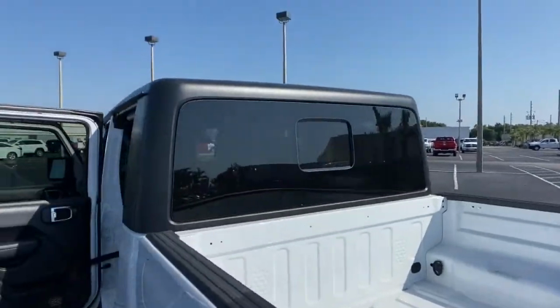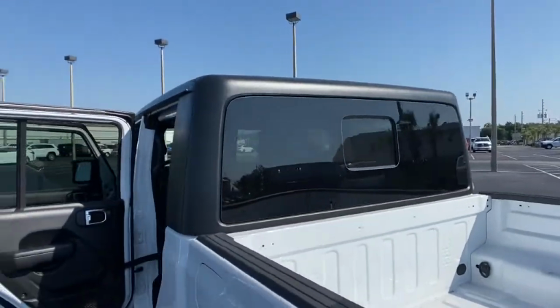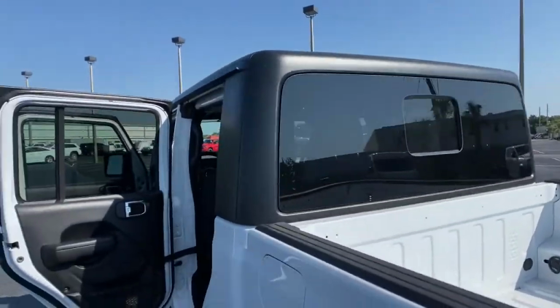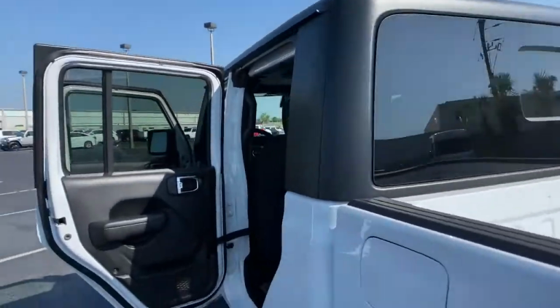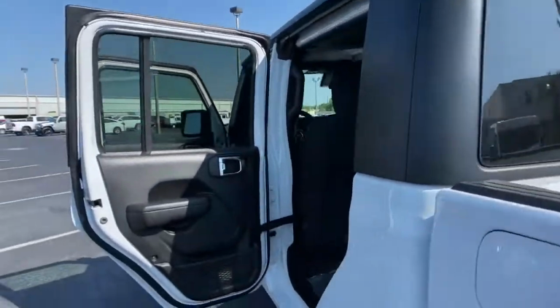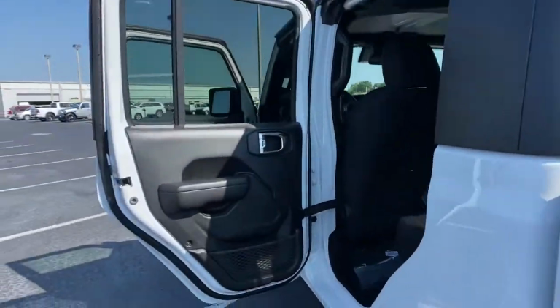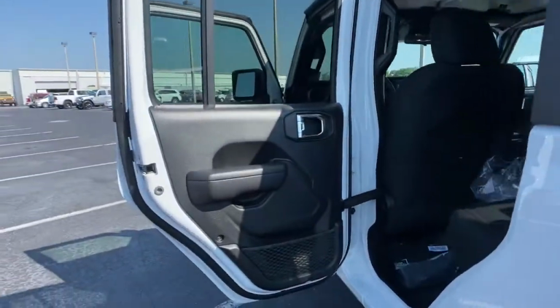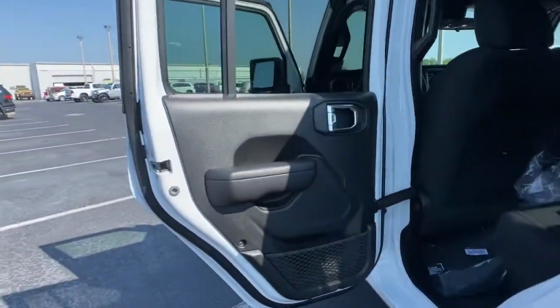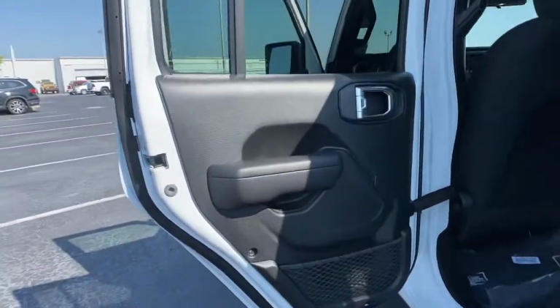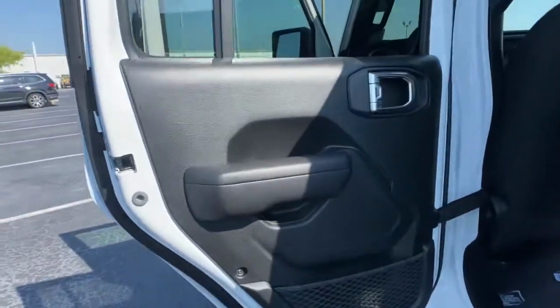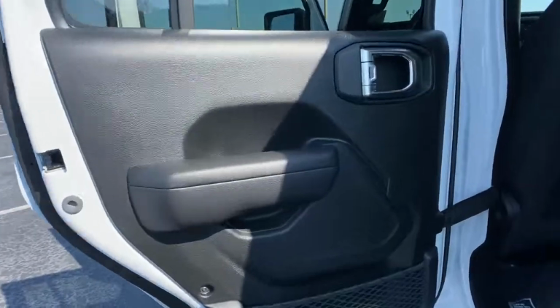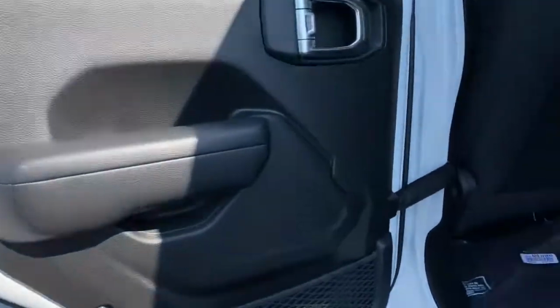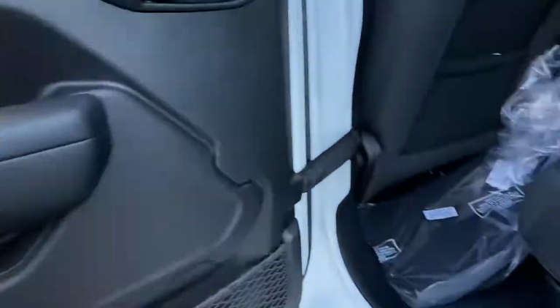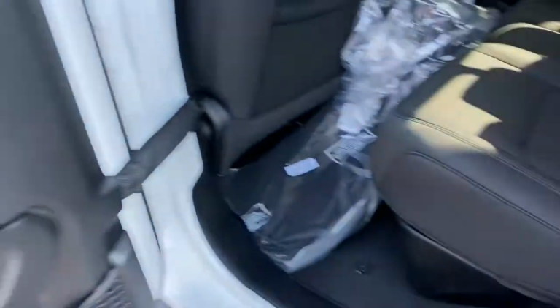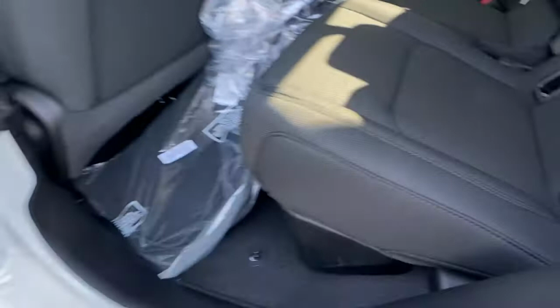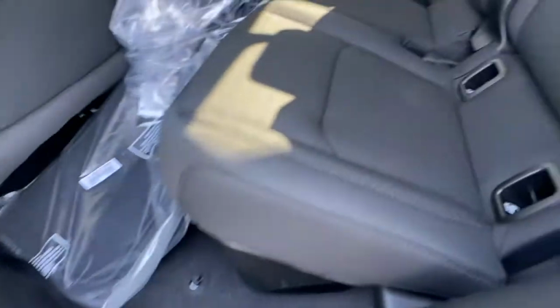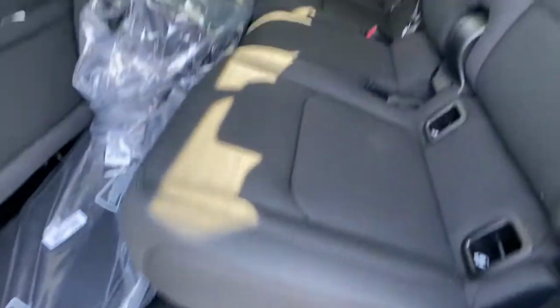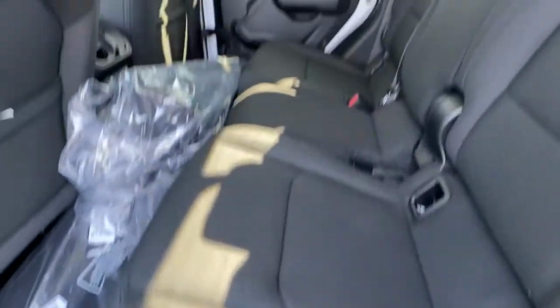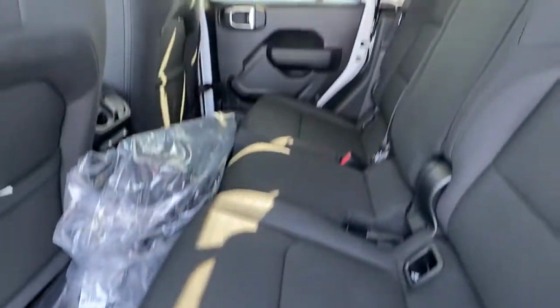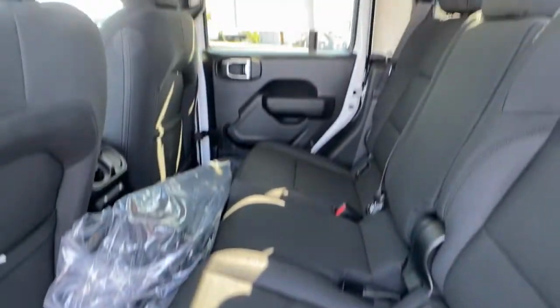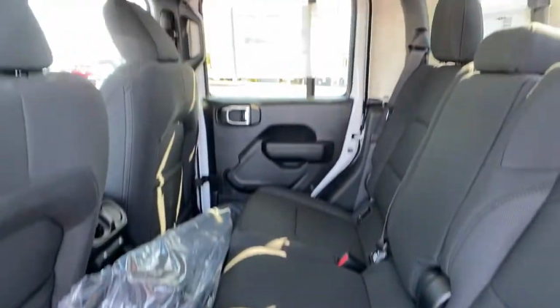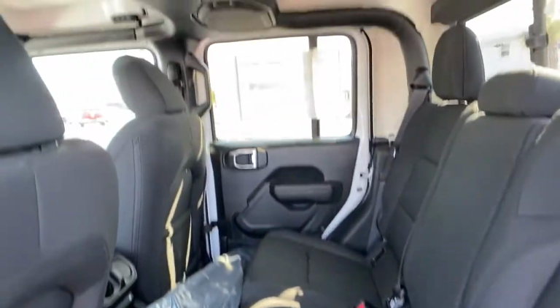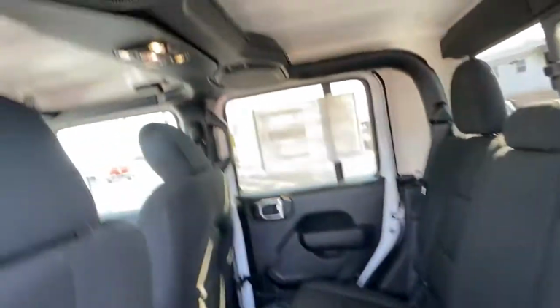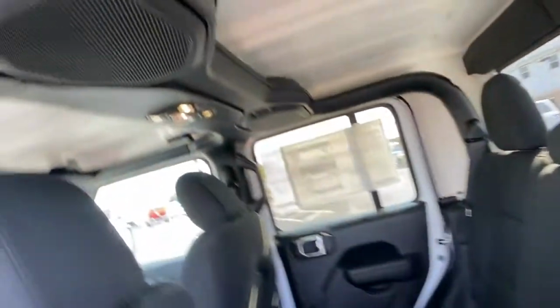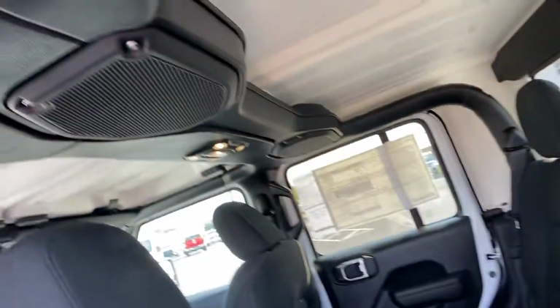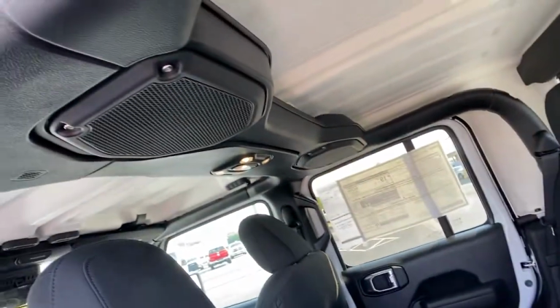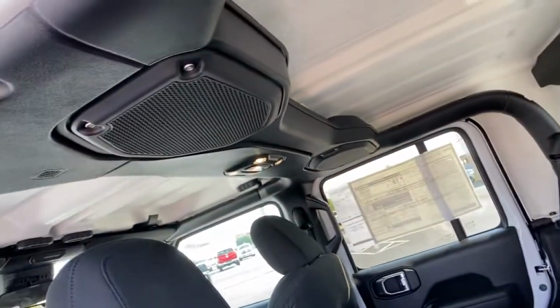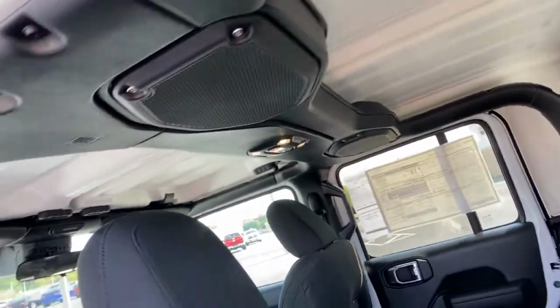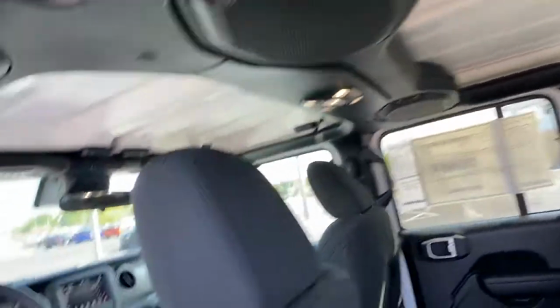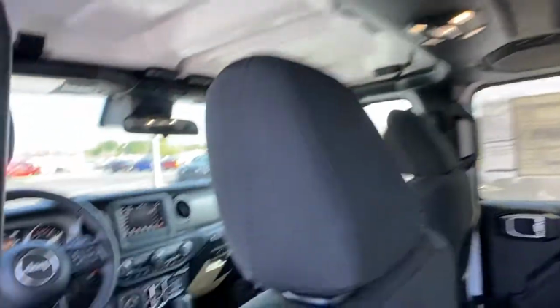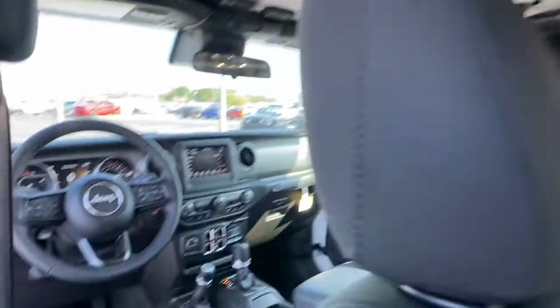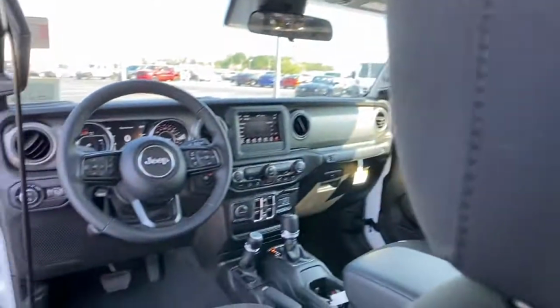Smooth, sporty style was never so smart. See for yourself when you take a test drive. Our professional staff looks forward to giving you excellent service.